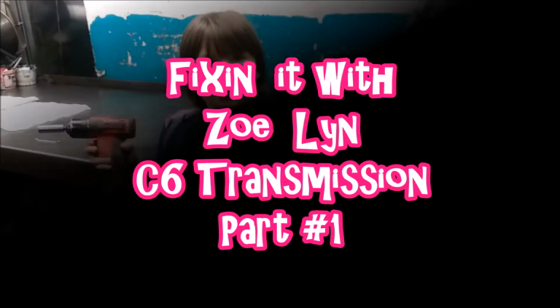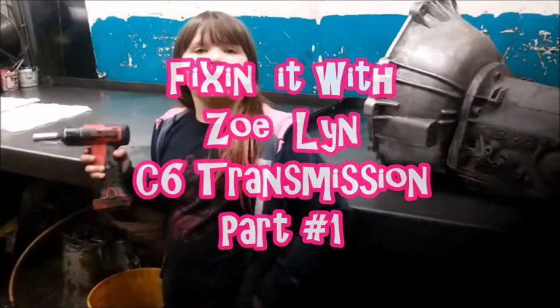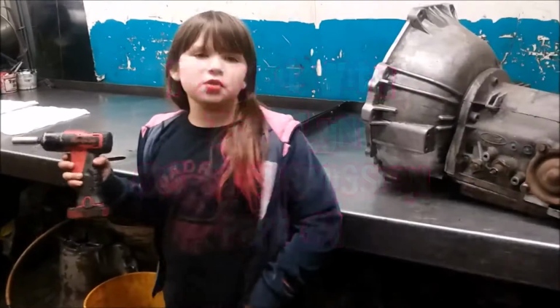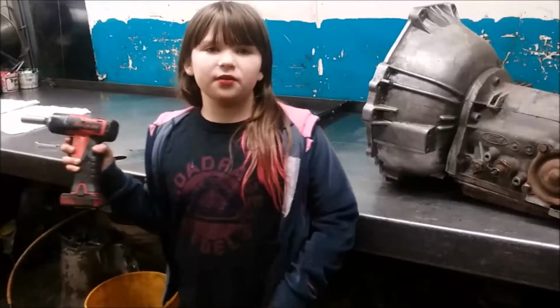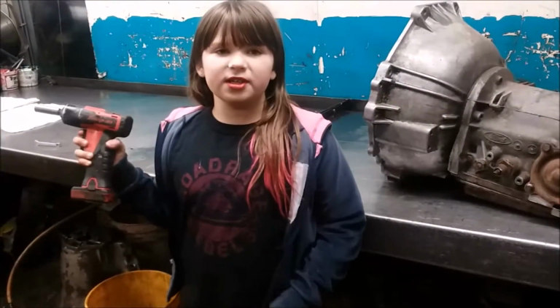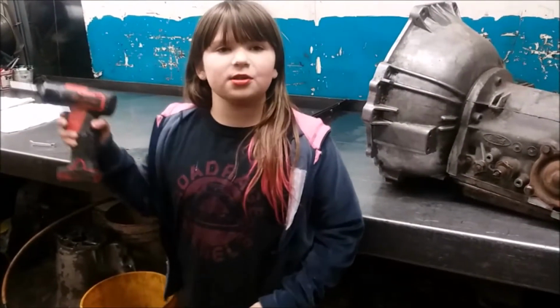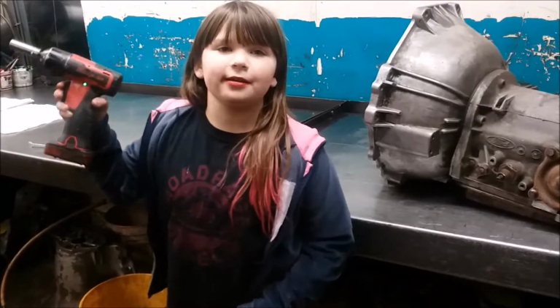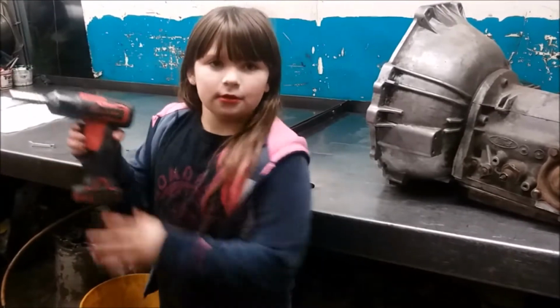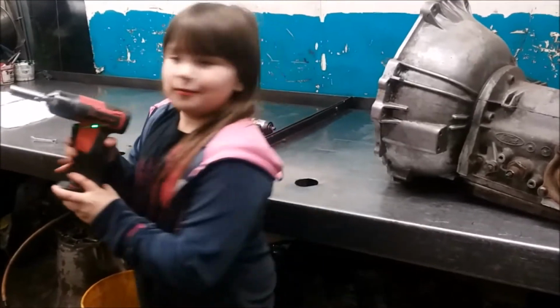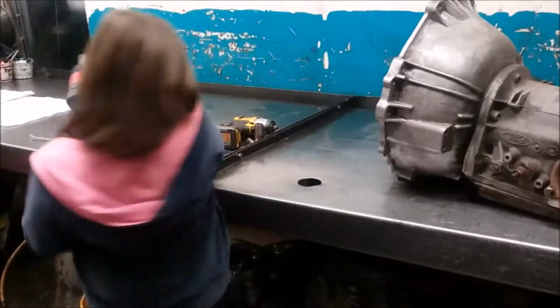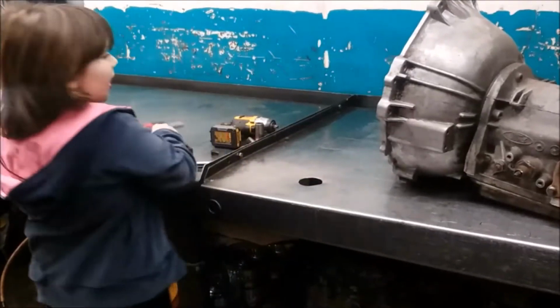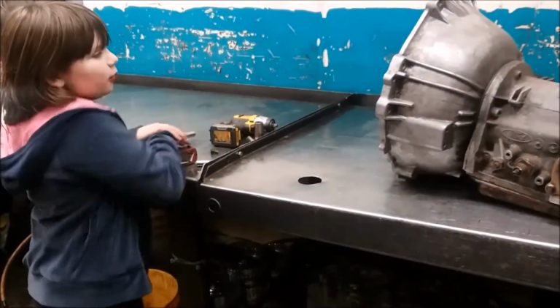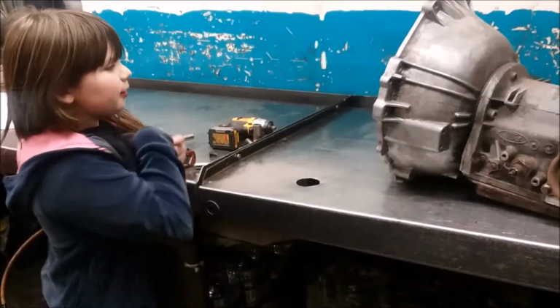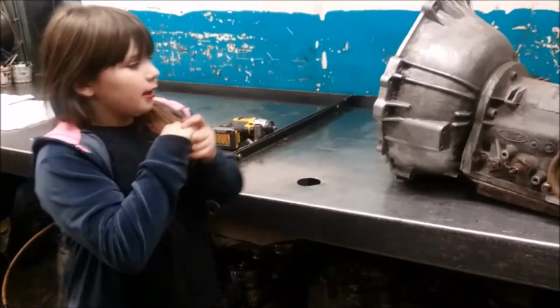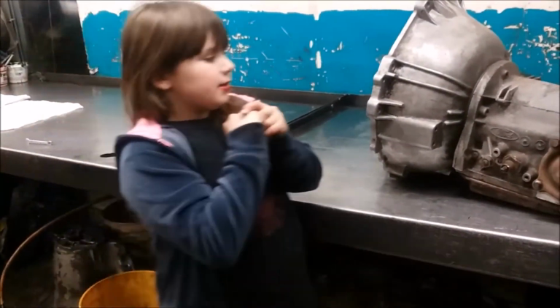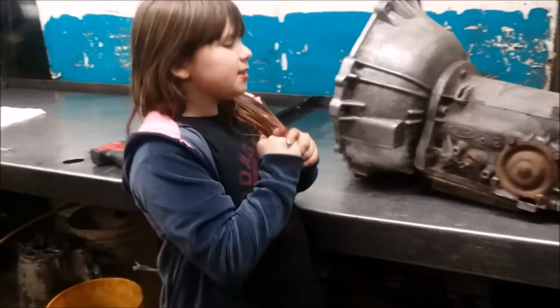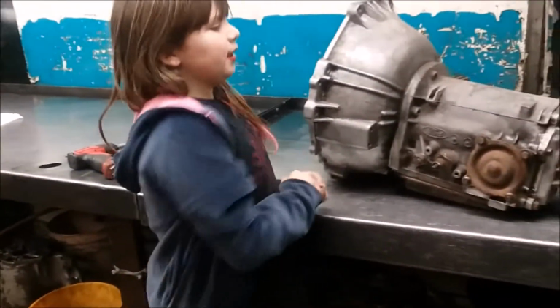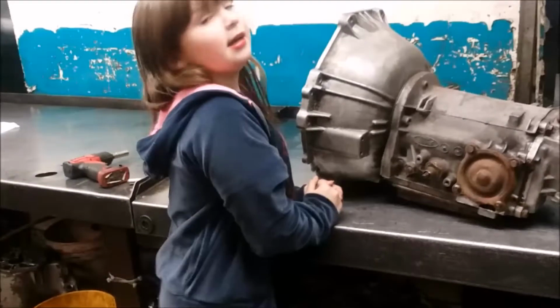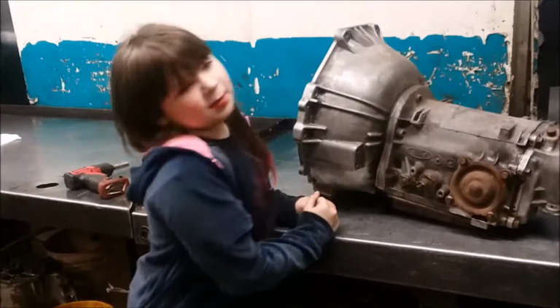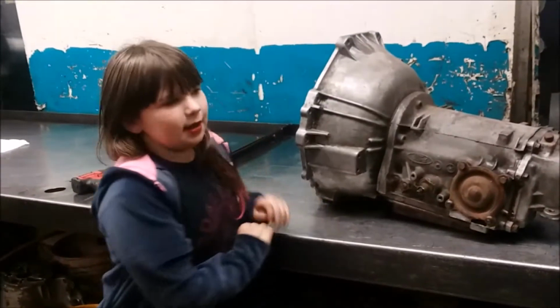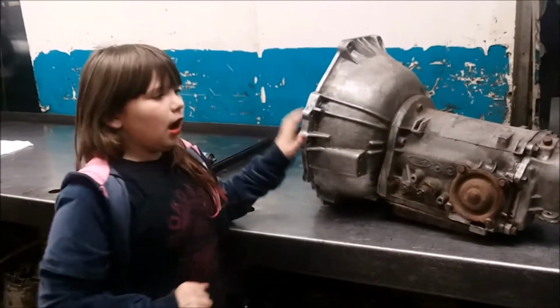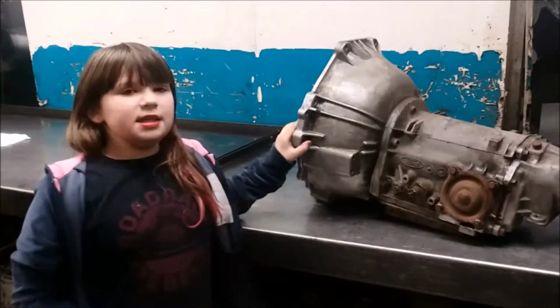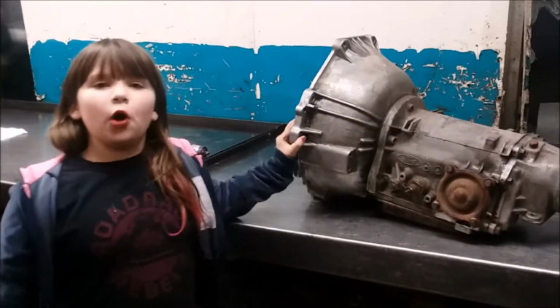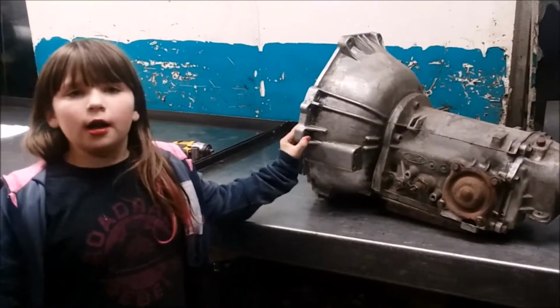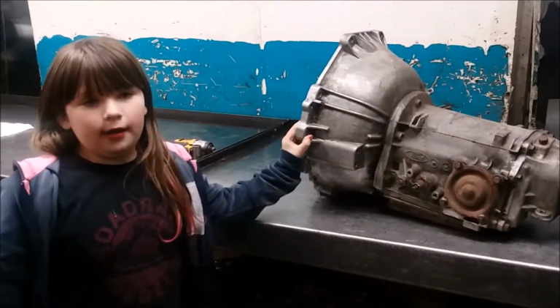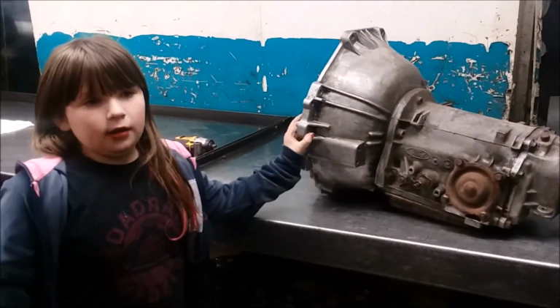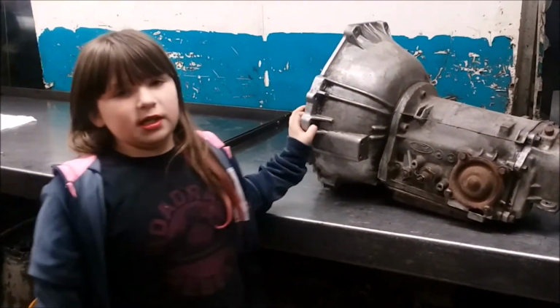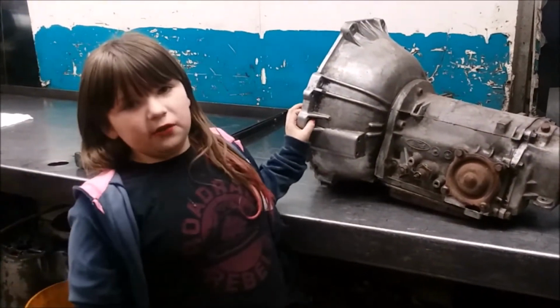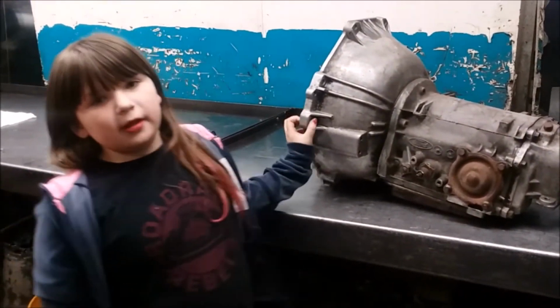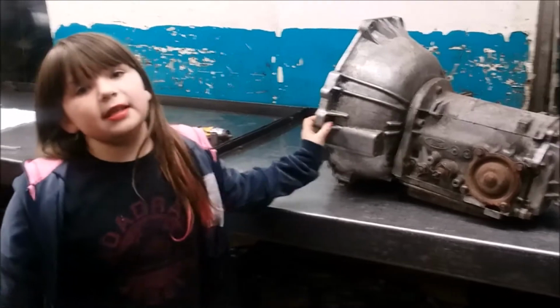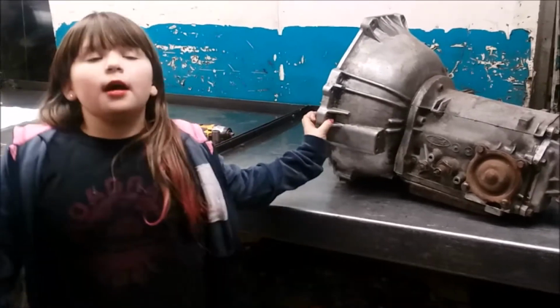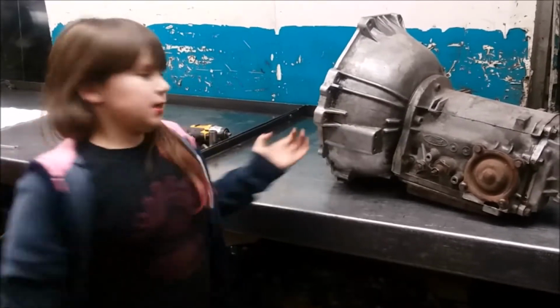Hi, I'm Zoe Lin from Fixin' It with Zoe Lin. Today we are going to be disassembling and inspecting a C4 transmission from a classic Mustang.